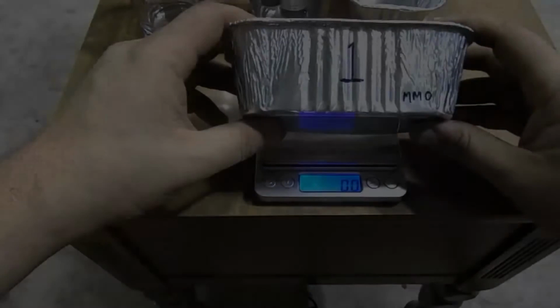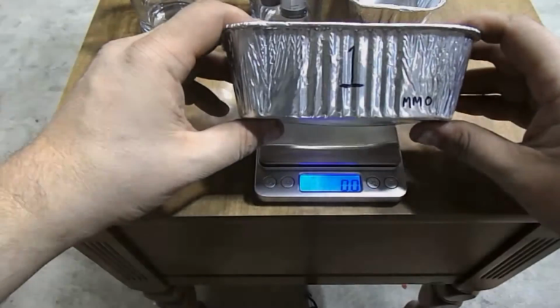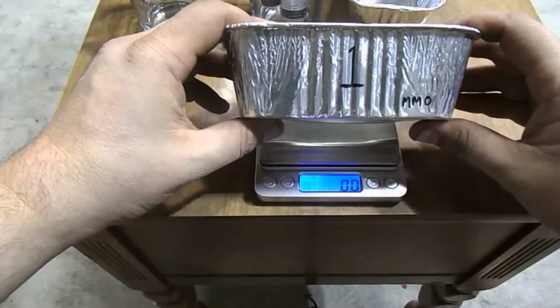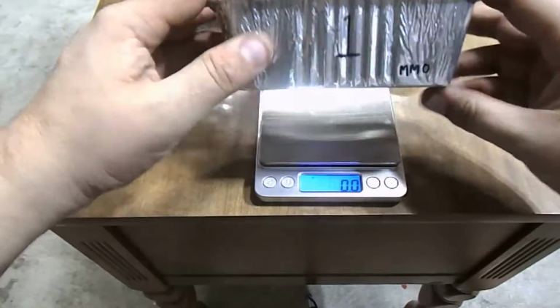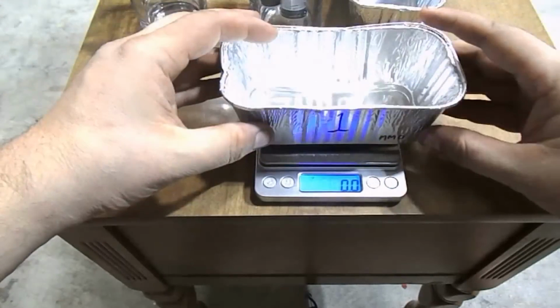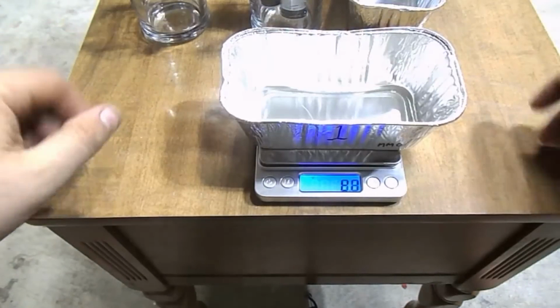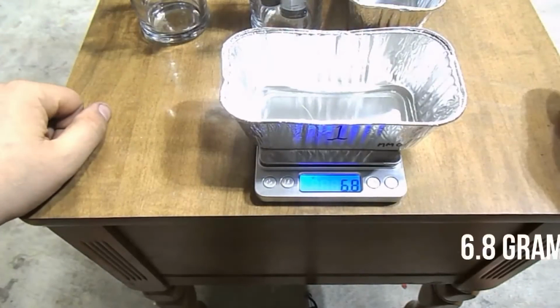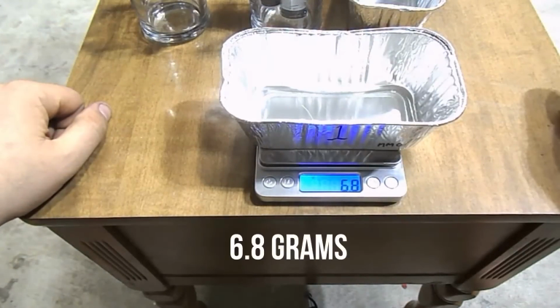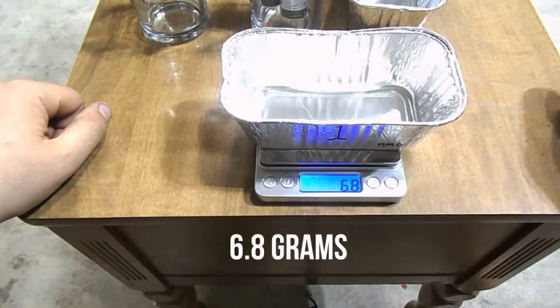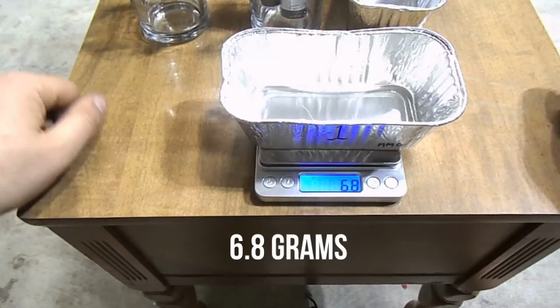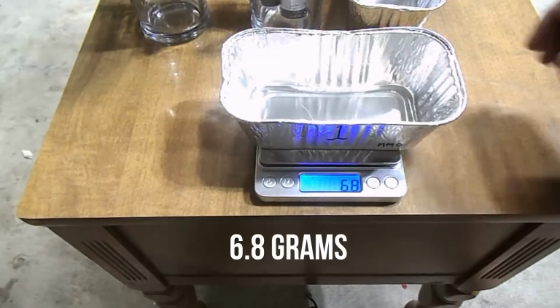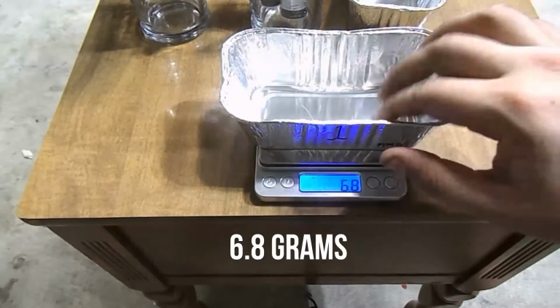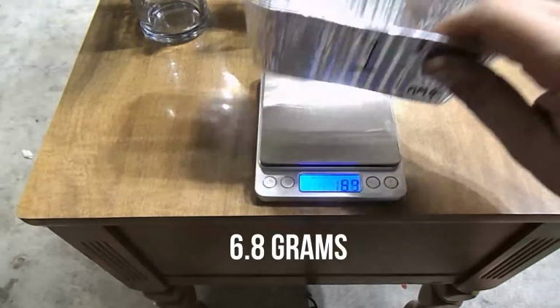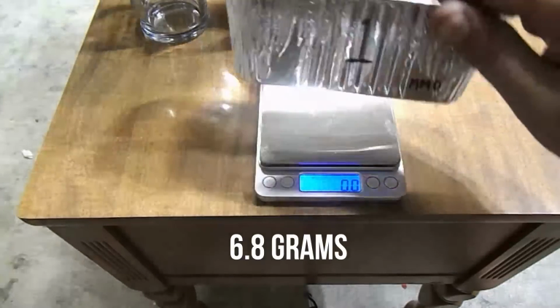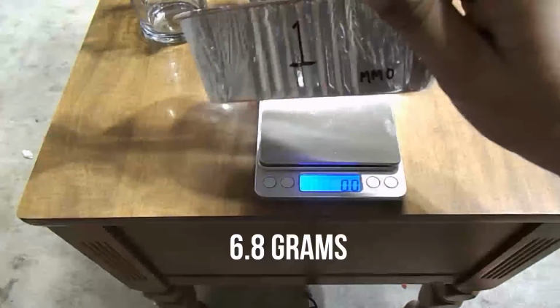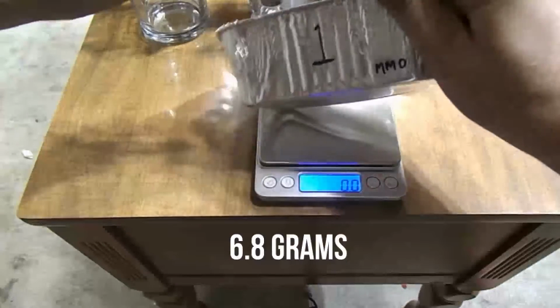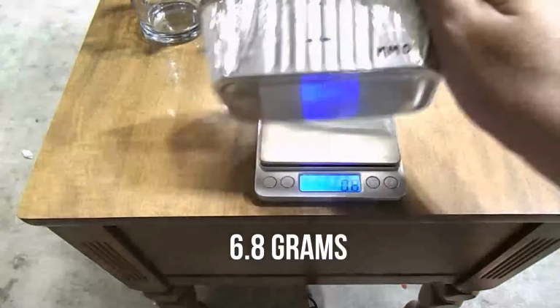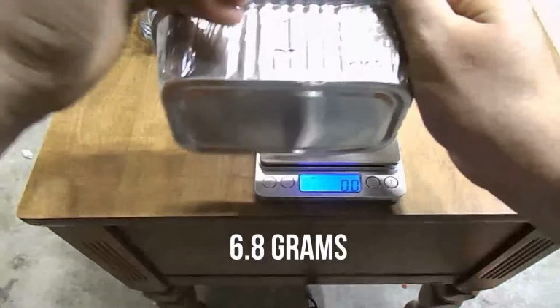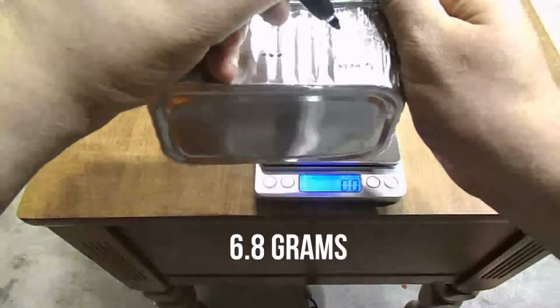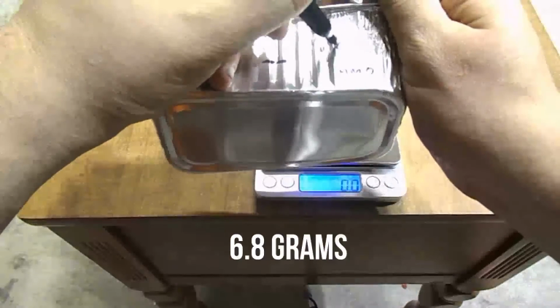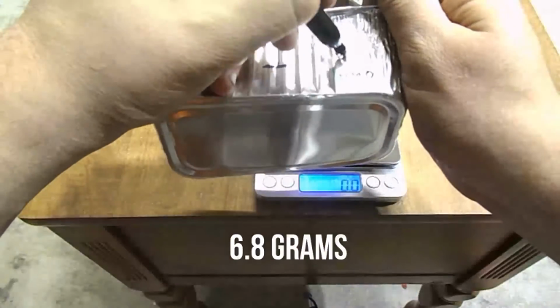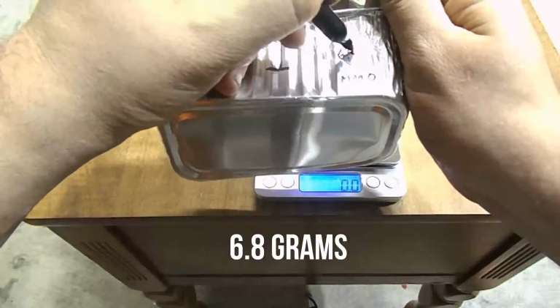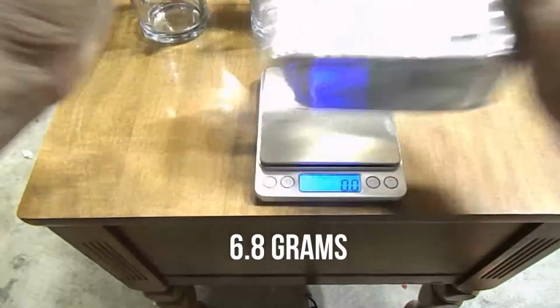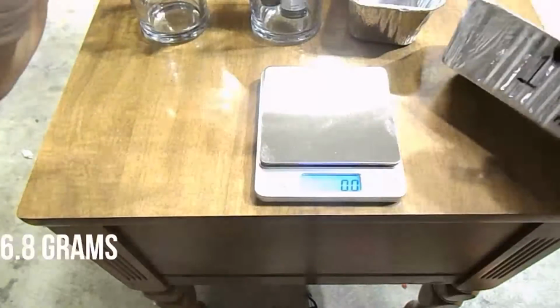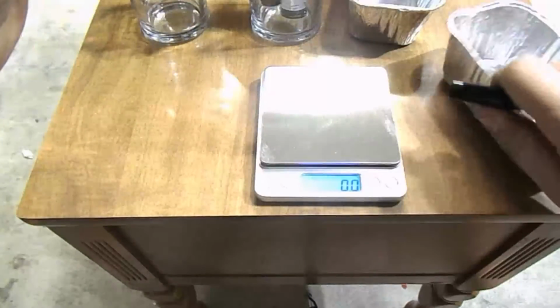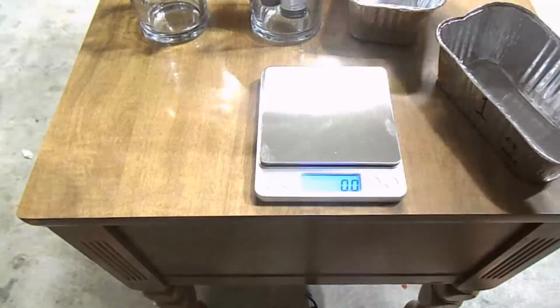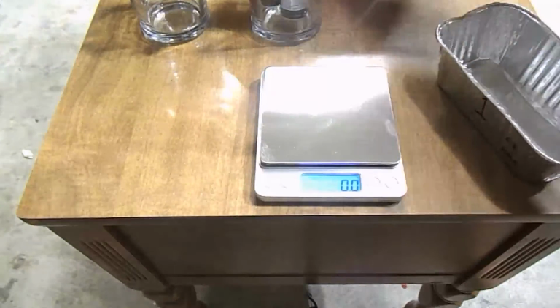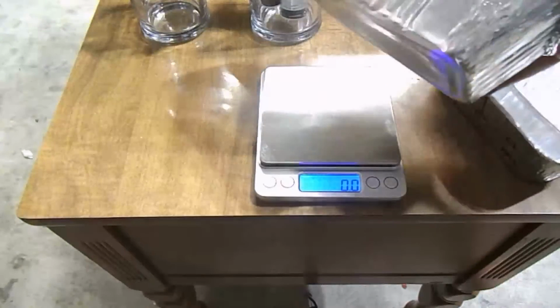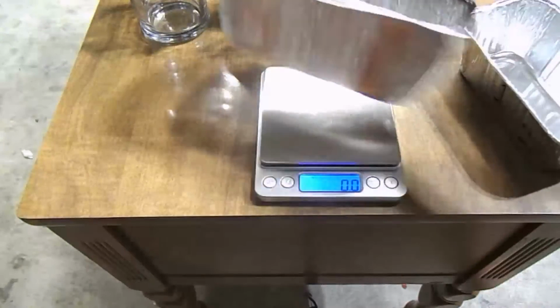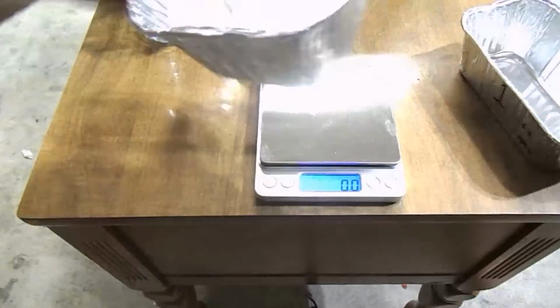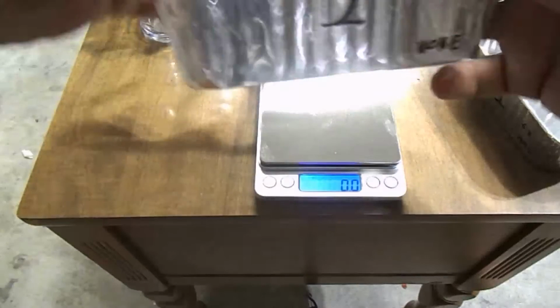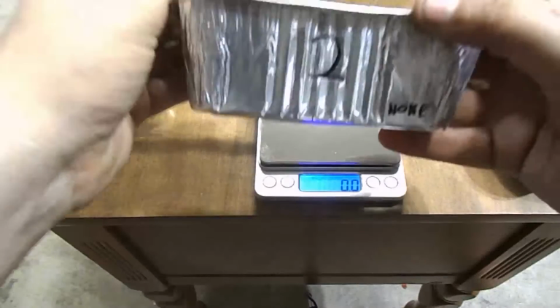We're going to start off by weighing the containers that each fluid is going to be in. I don't believe it really matters in this situation, but just to make sure that everything's controlled, we're going to go ahead and weigh them.